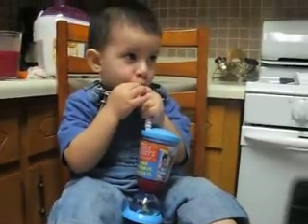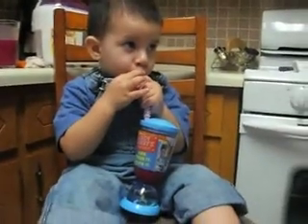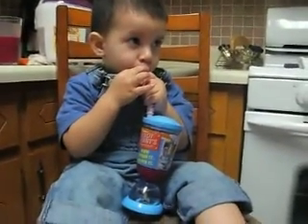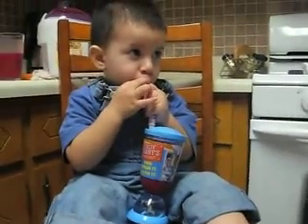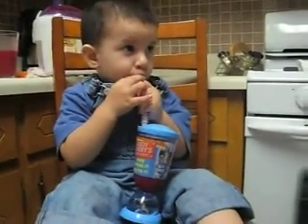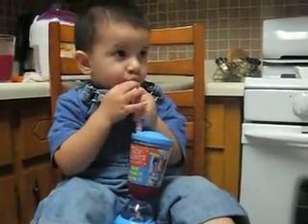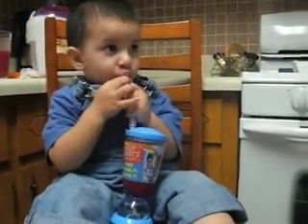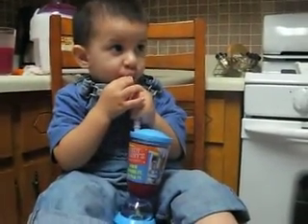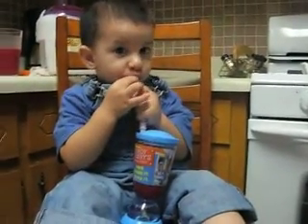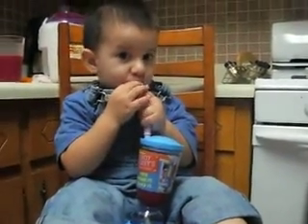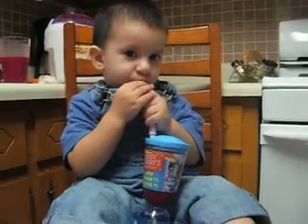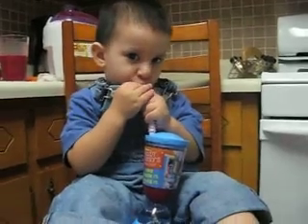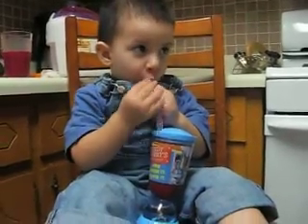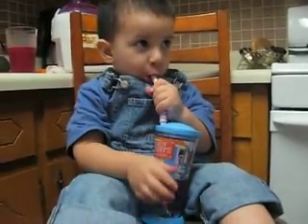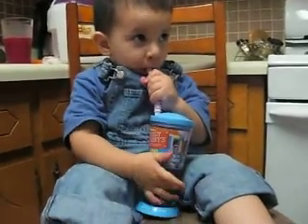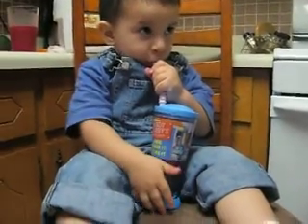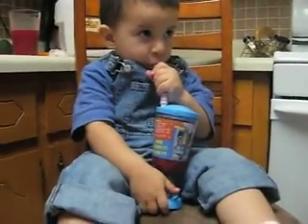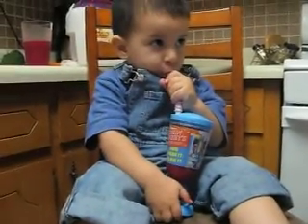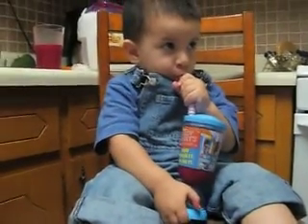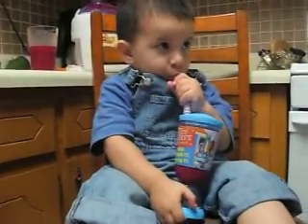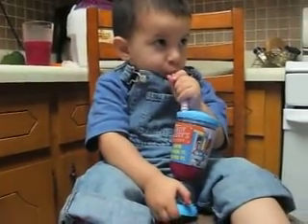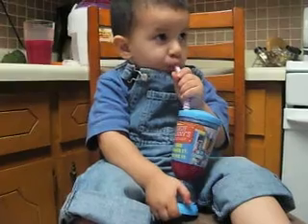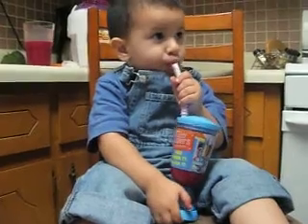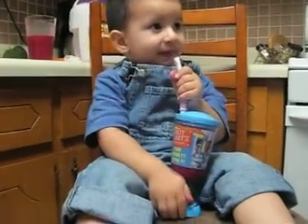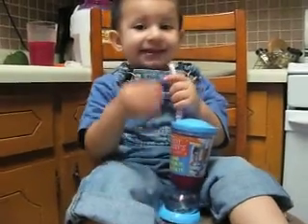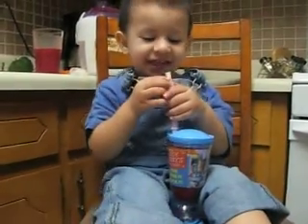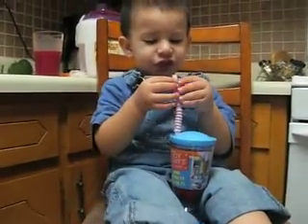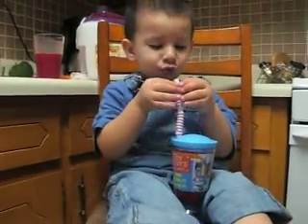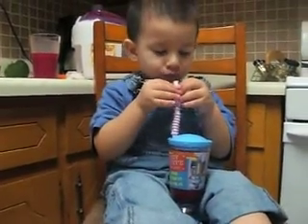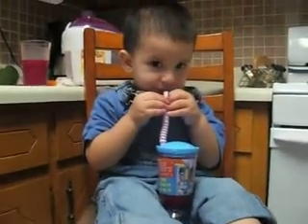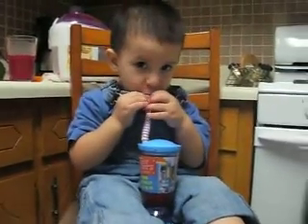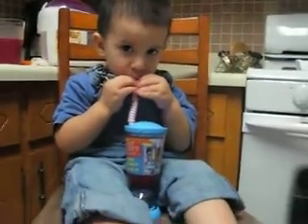Did you like it? Yeah. Yummy. And what do you say? Thank you. Aww, you're welcome.